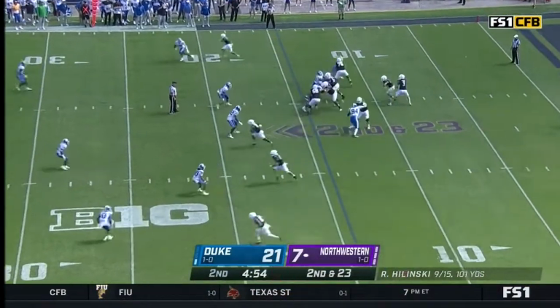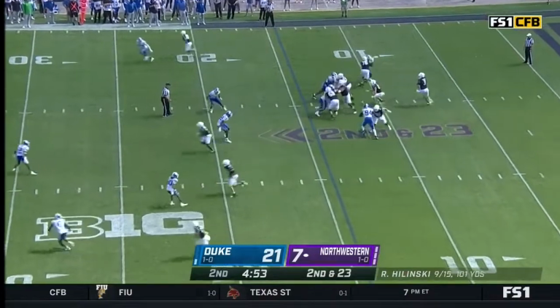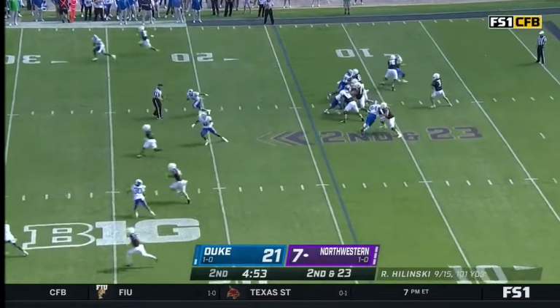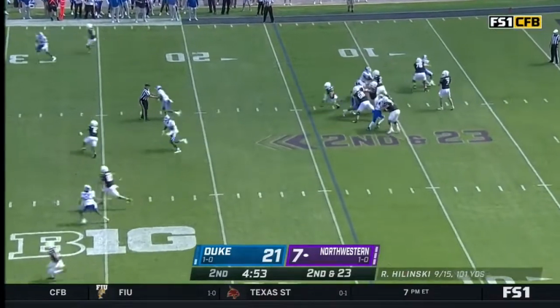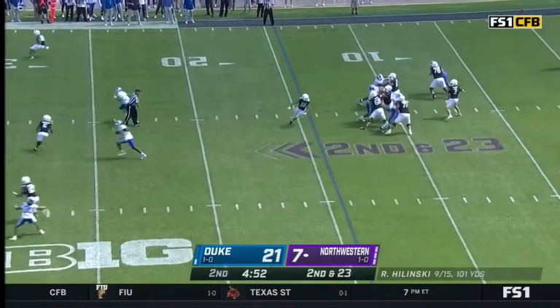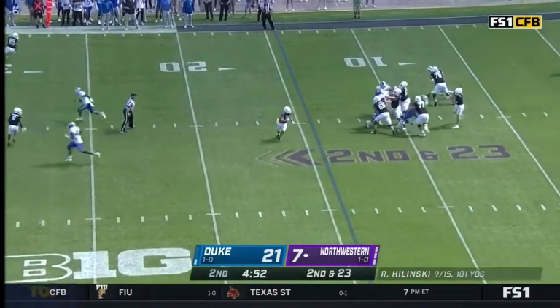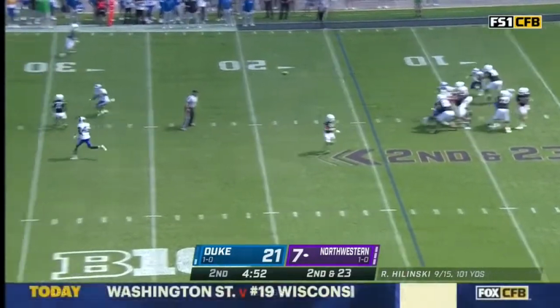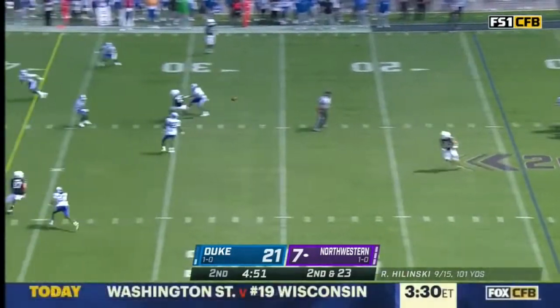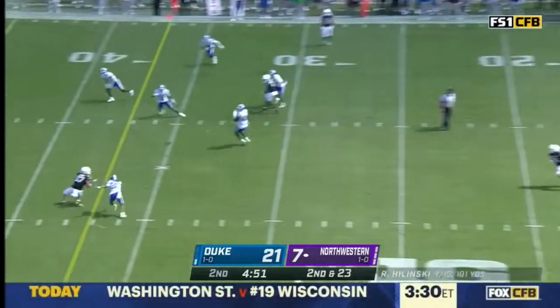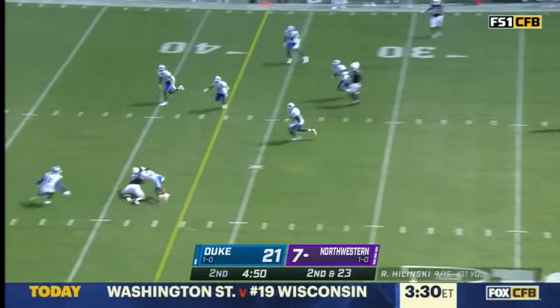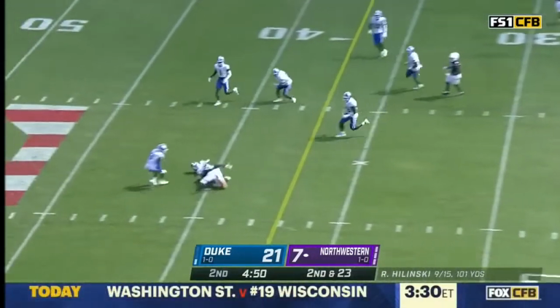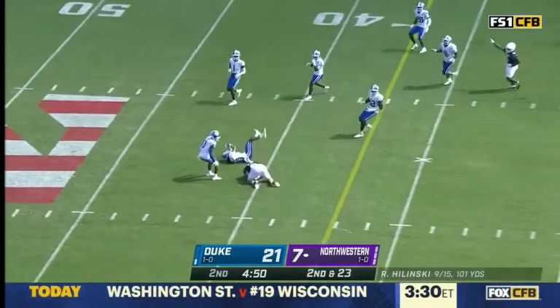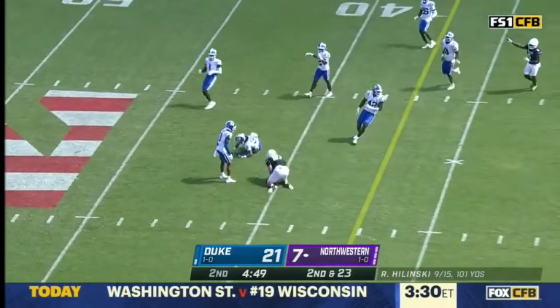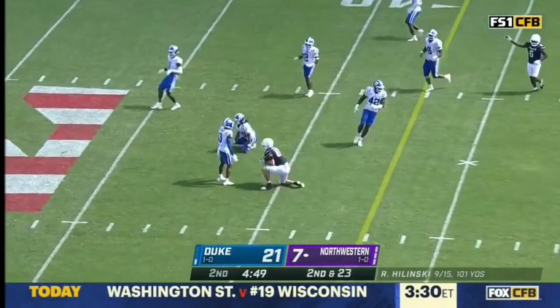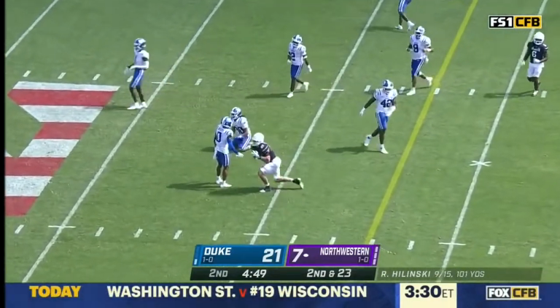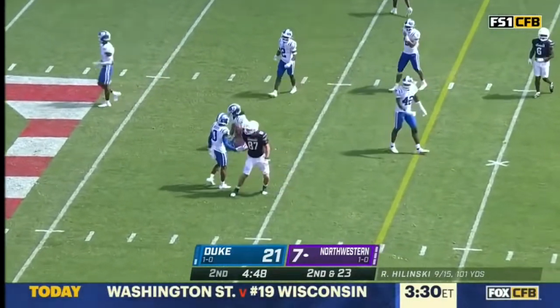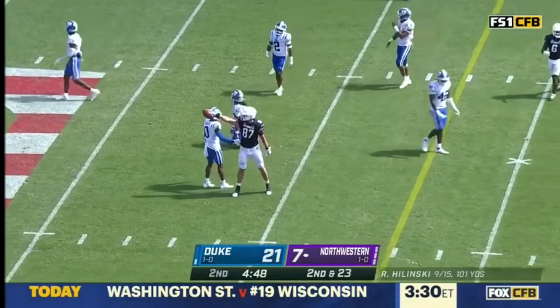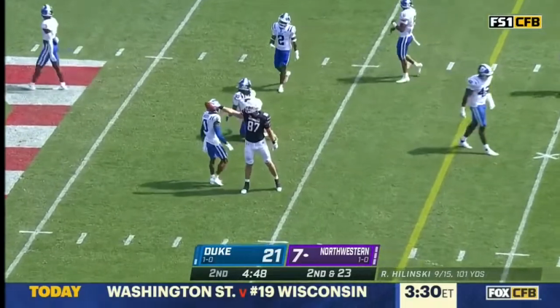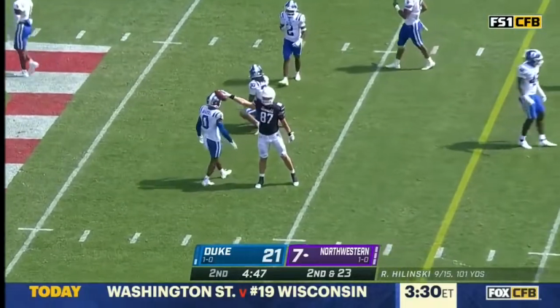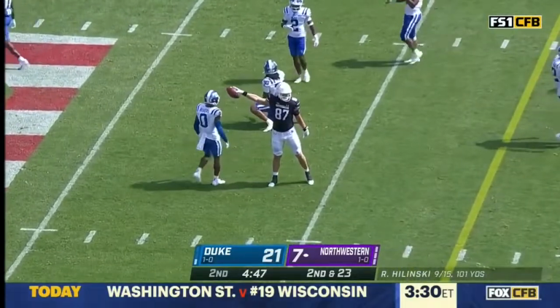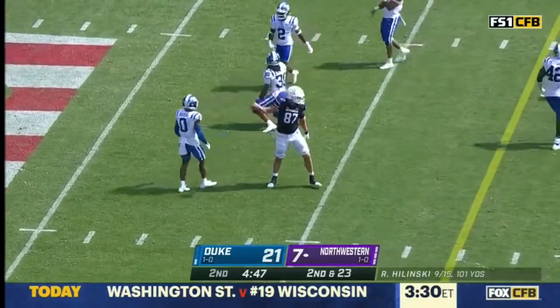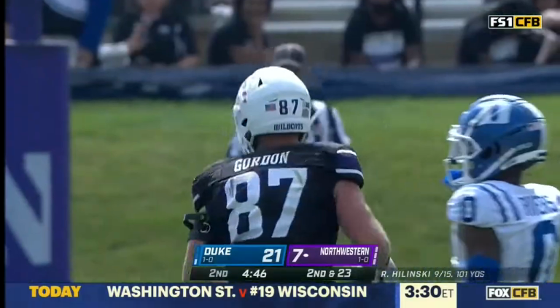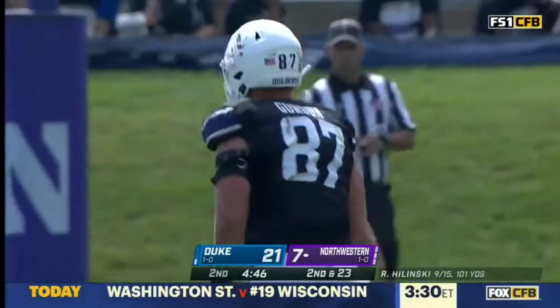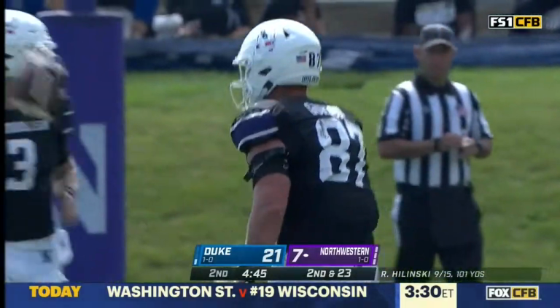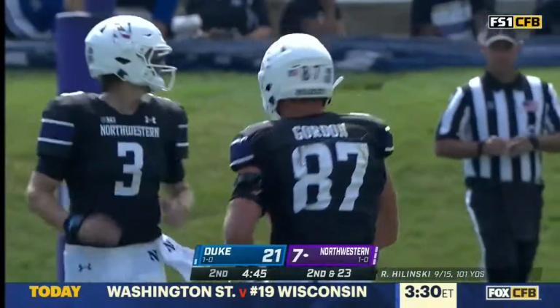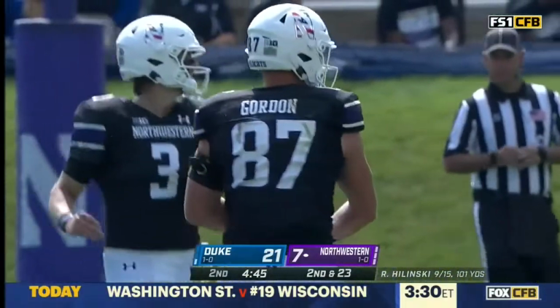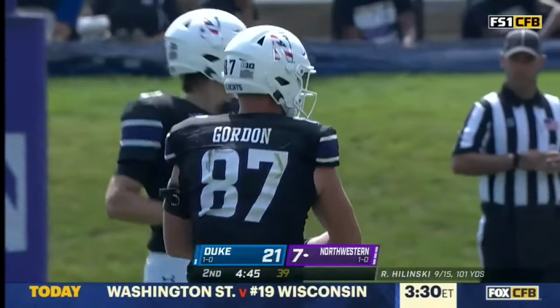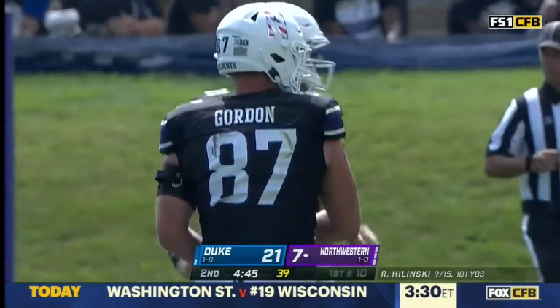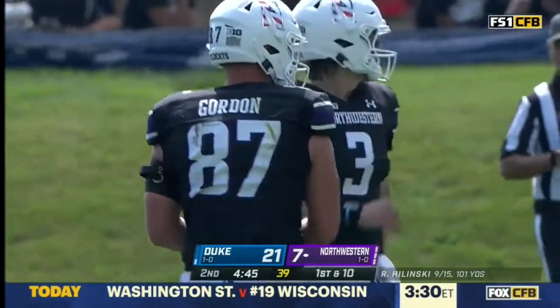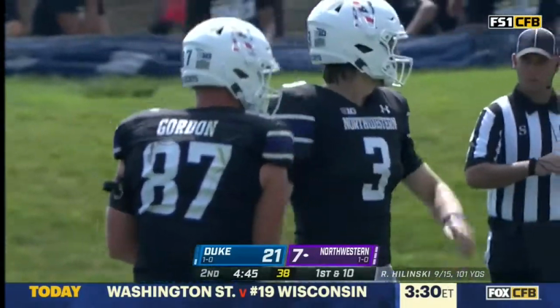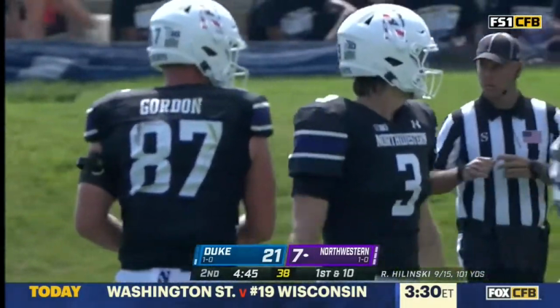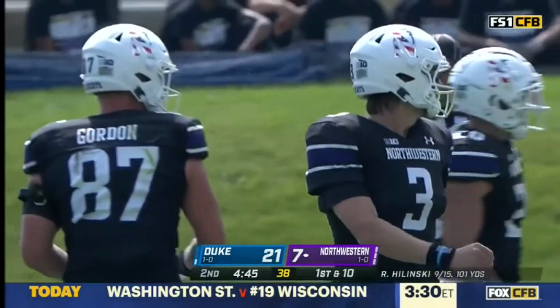Four receivers in the game, they fake to Hall — and they get the penalty back in the end zone. The tight end Thomas Gordon; he's had a nice first half. It's a gain of 25.